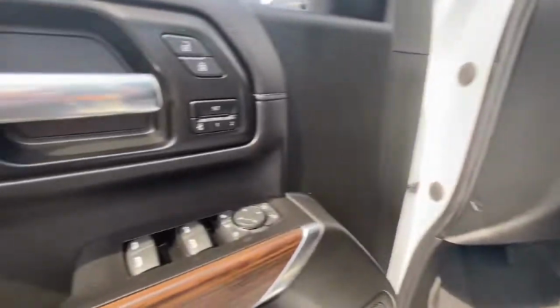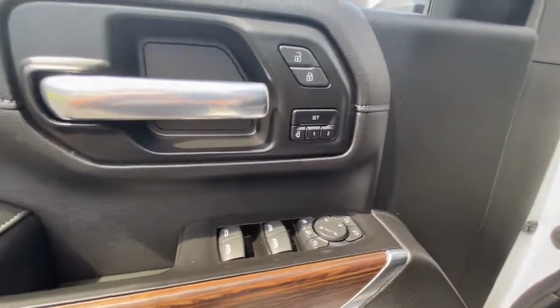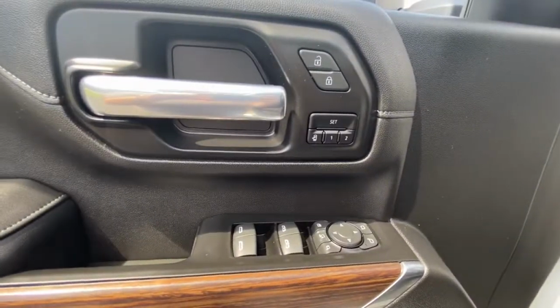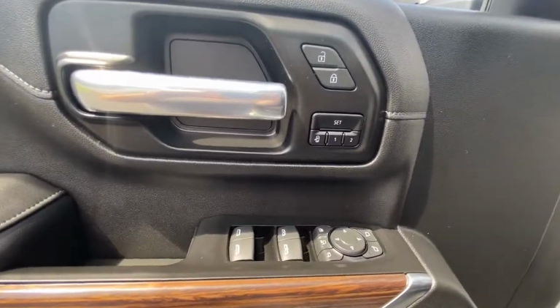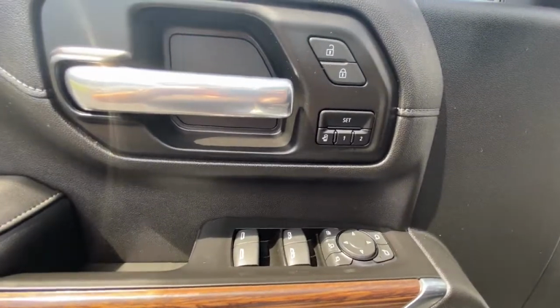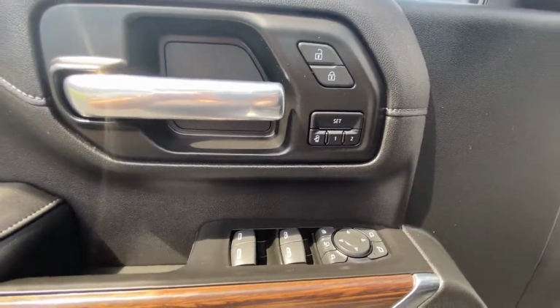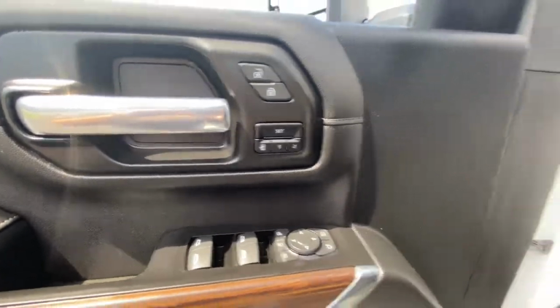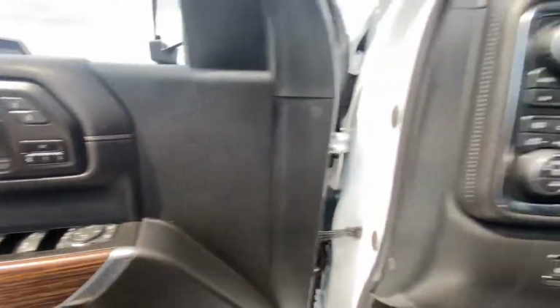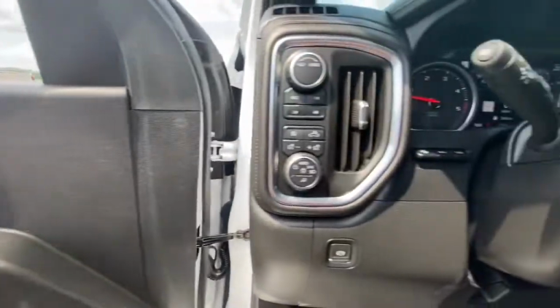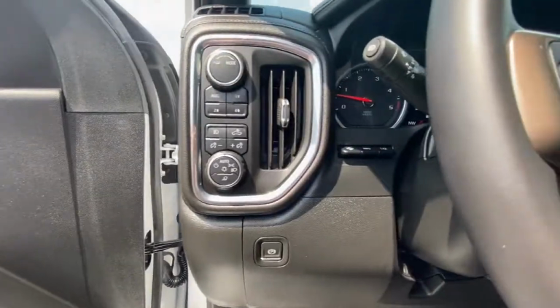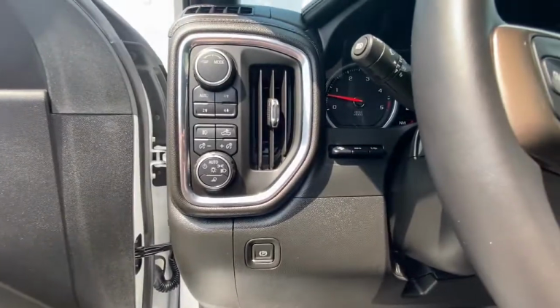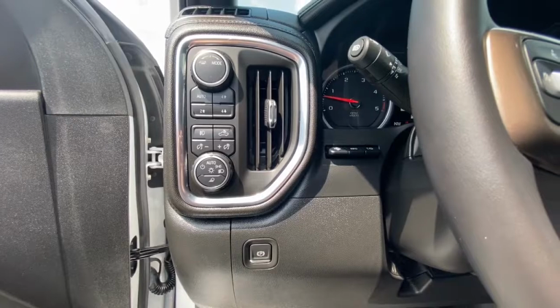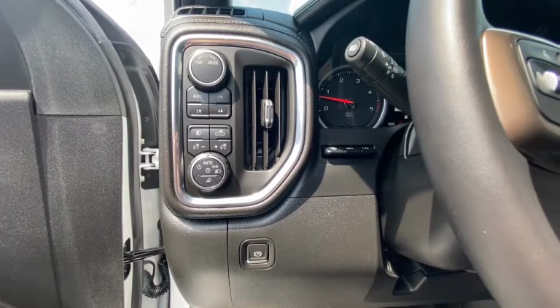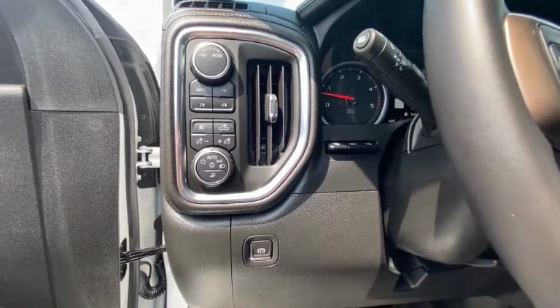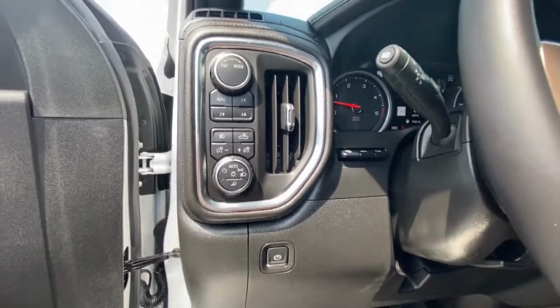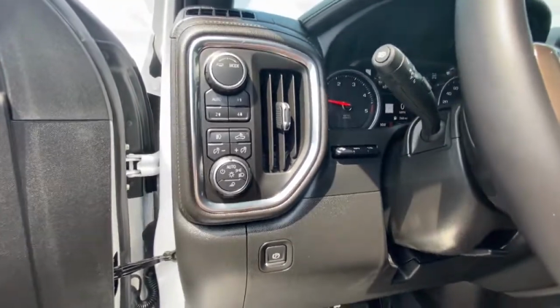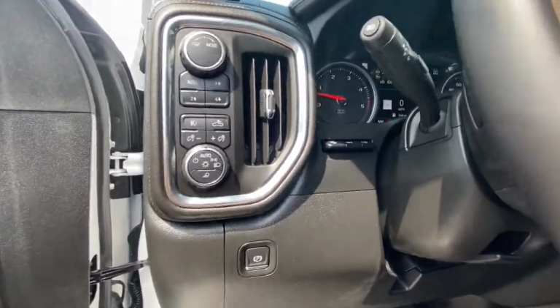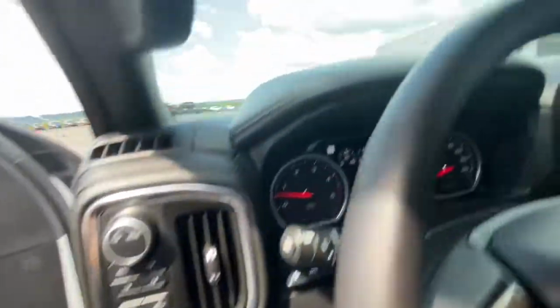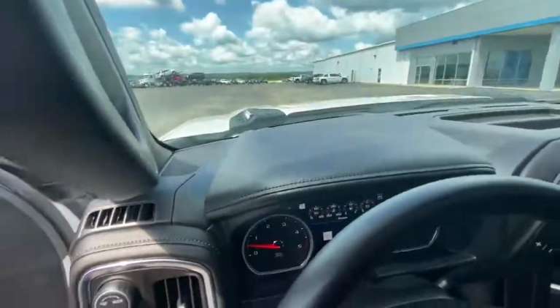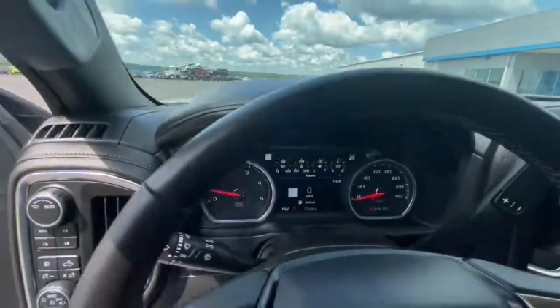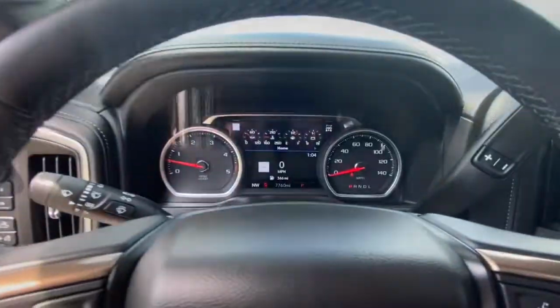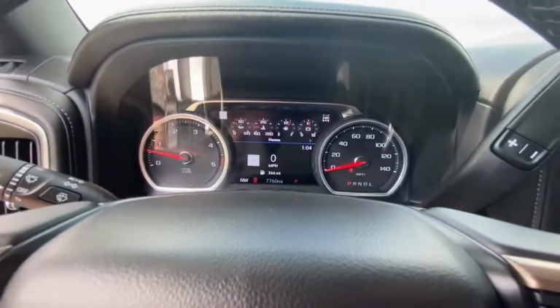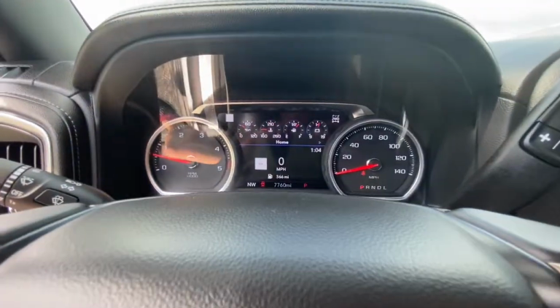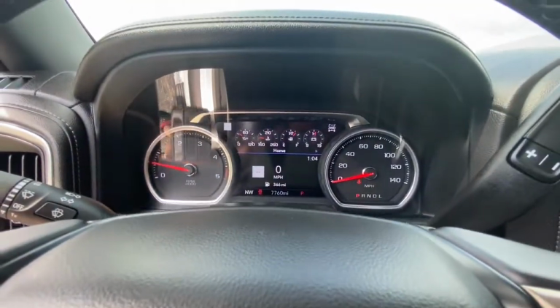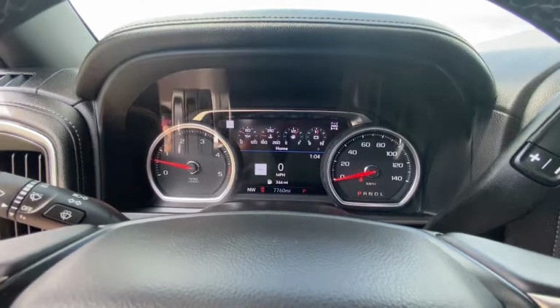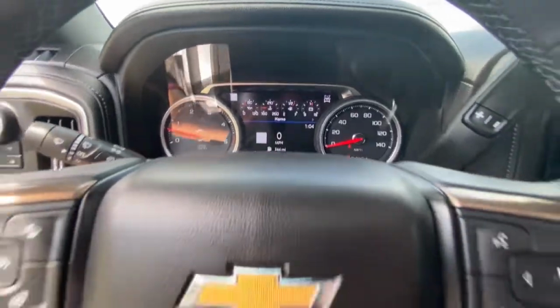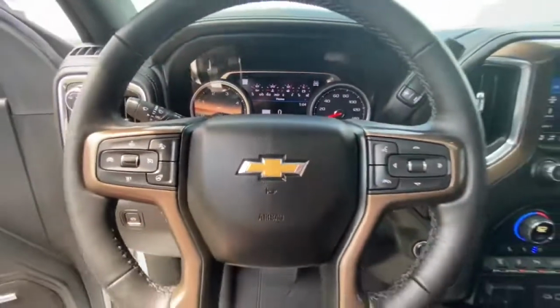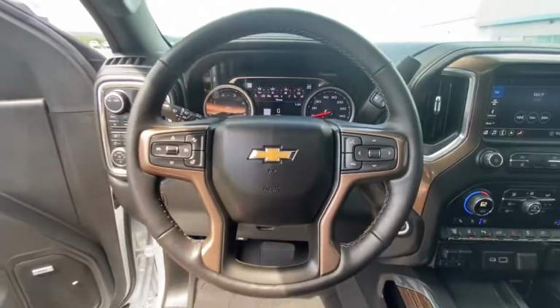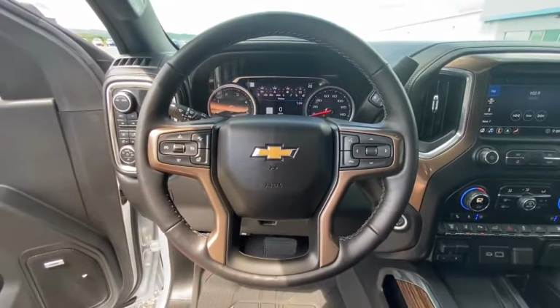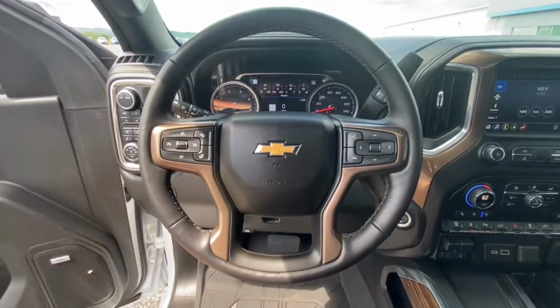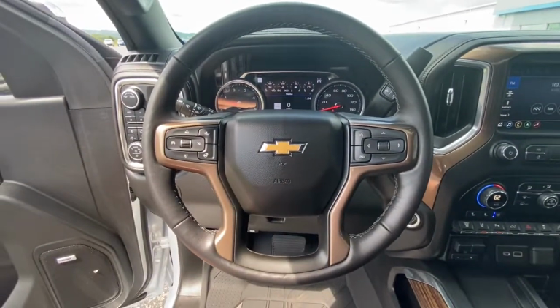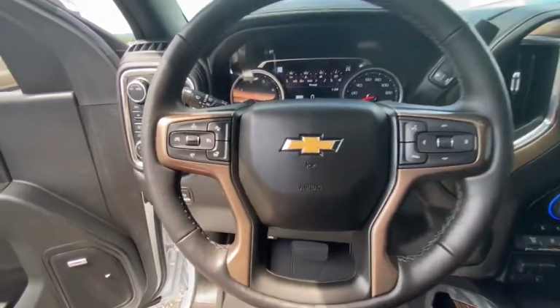Navigation system, sunroof/moonroof, keyless entry, bed liner, satellite radio, heated mirrors, fog lamps, premium sound system, lane keeping assist, cooled front seats.